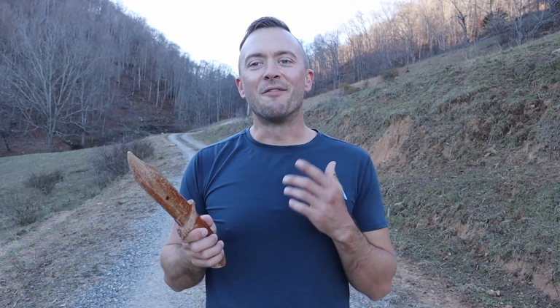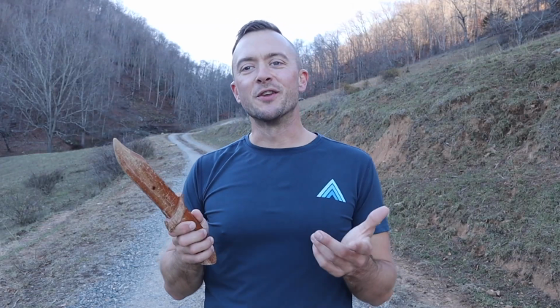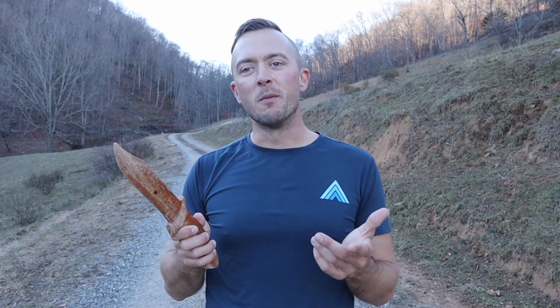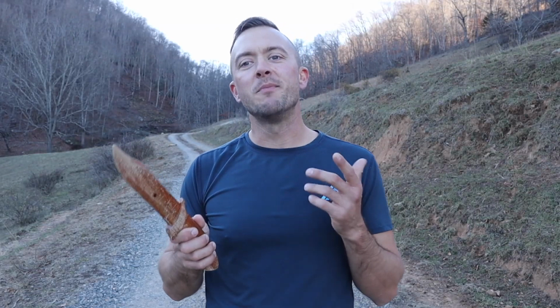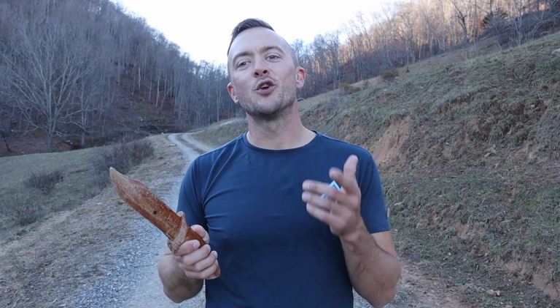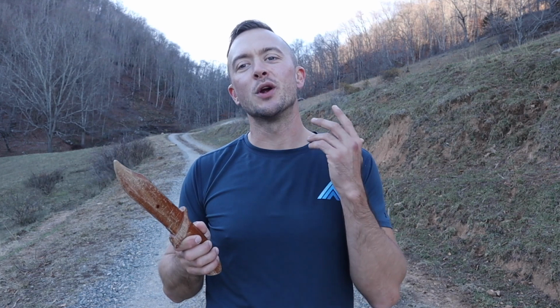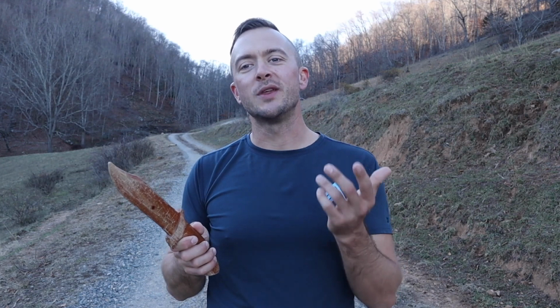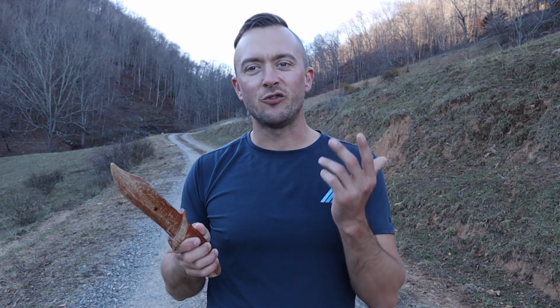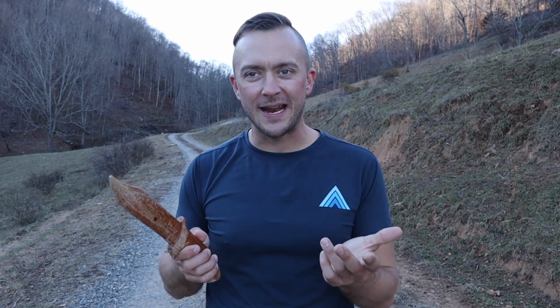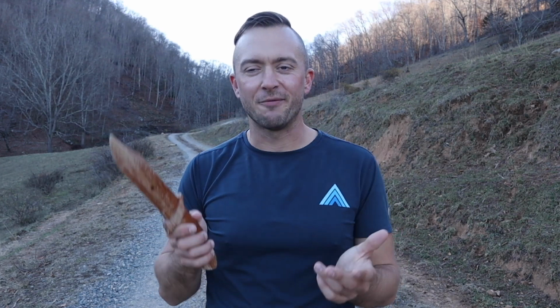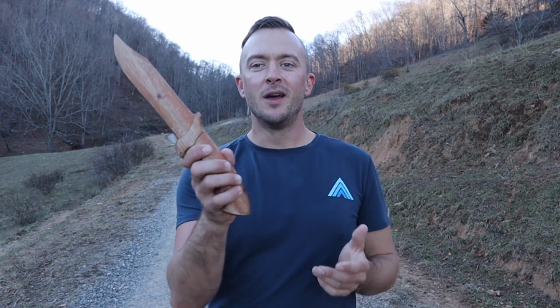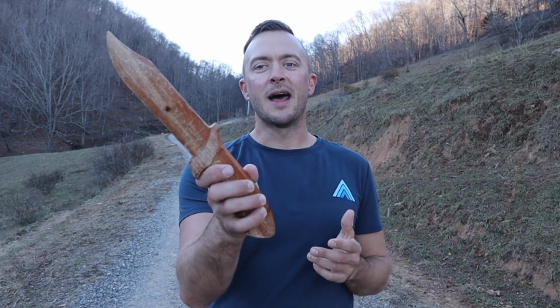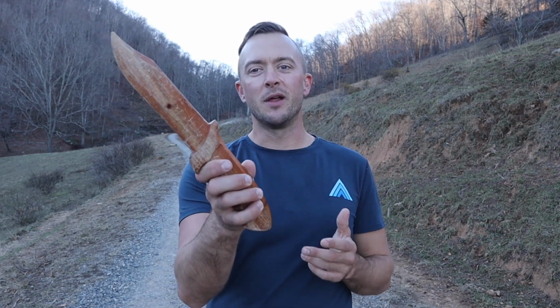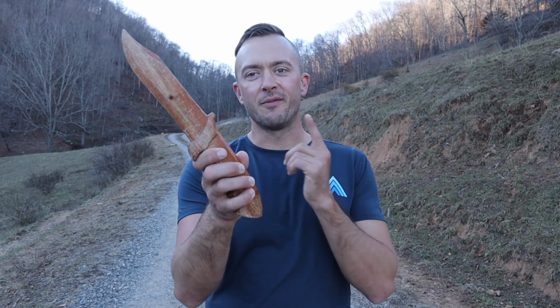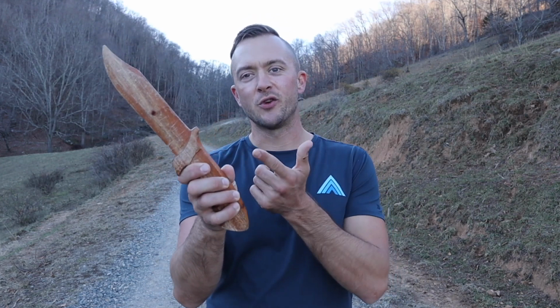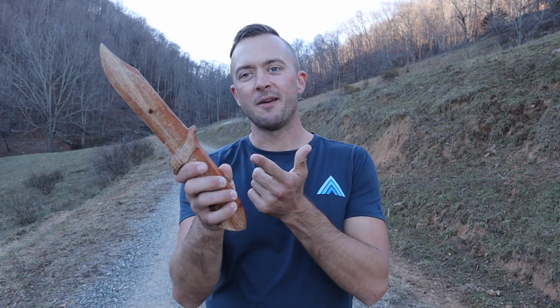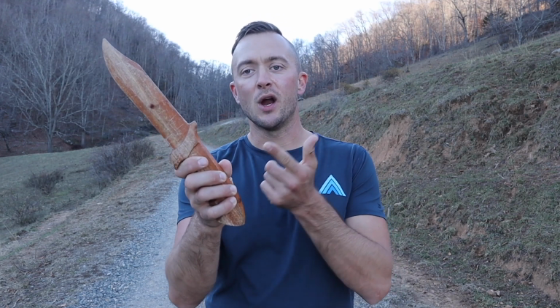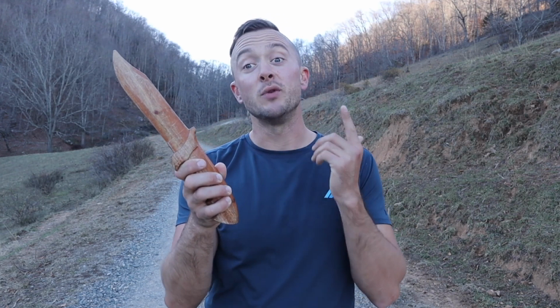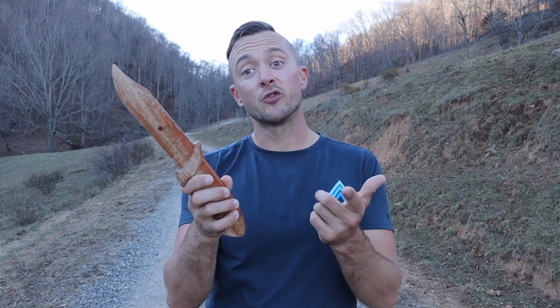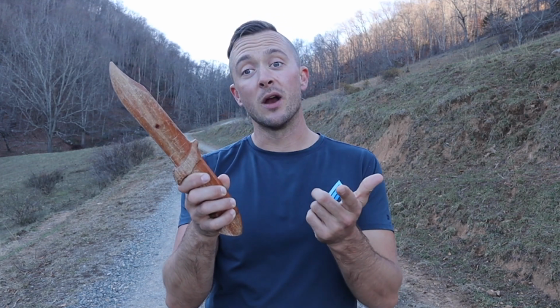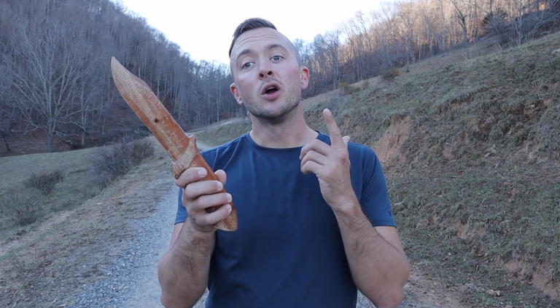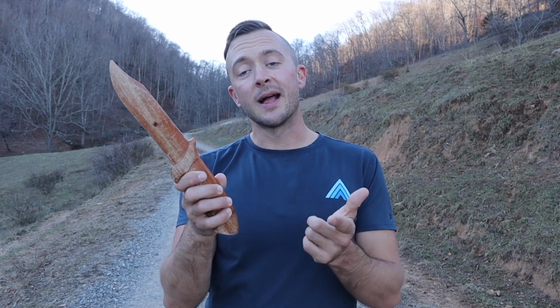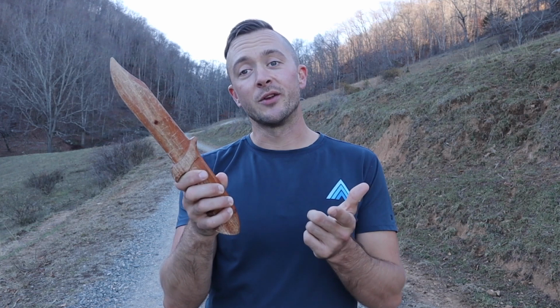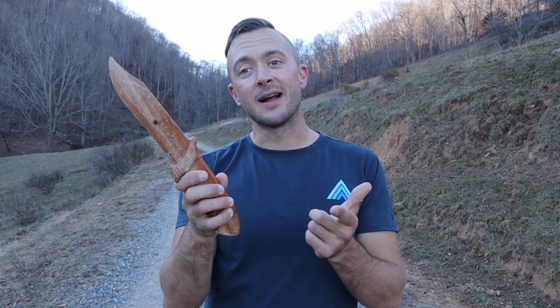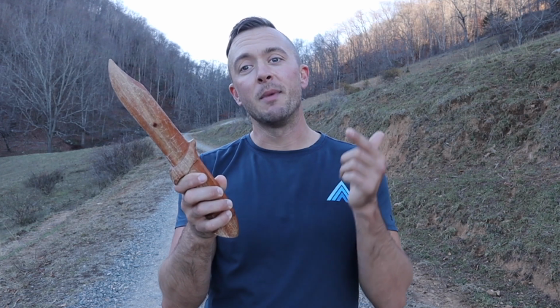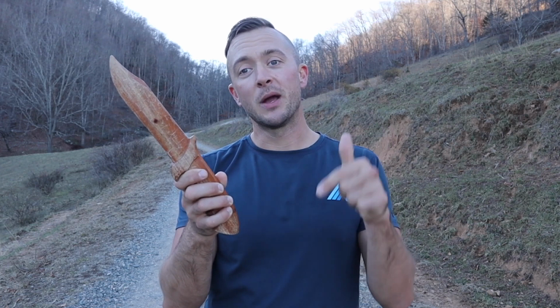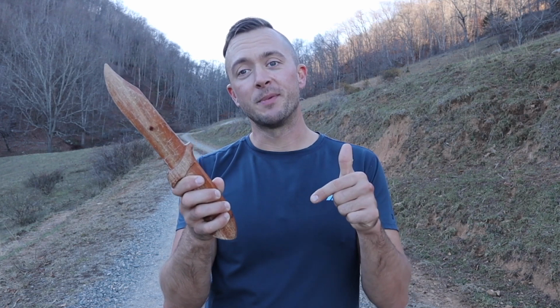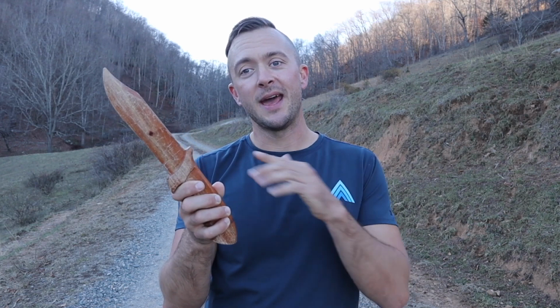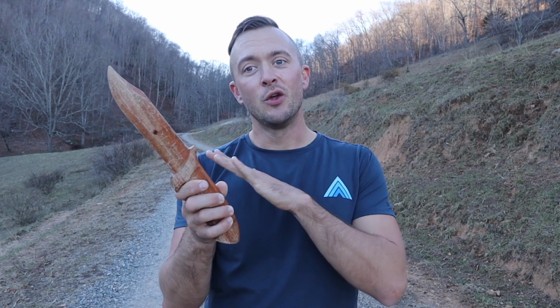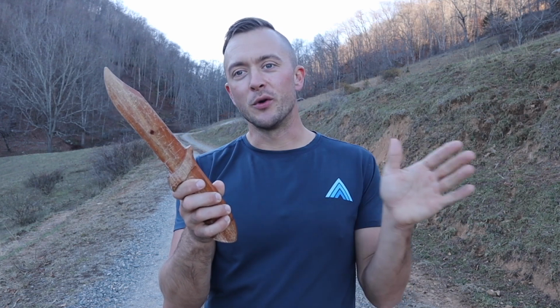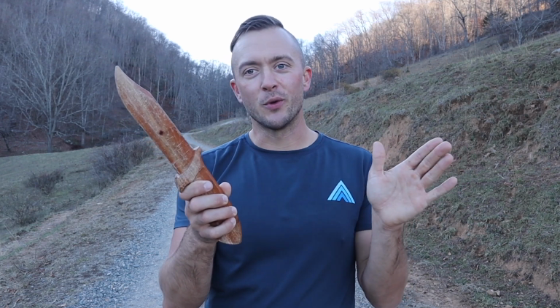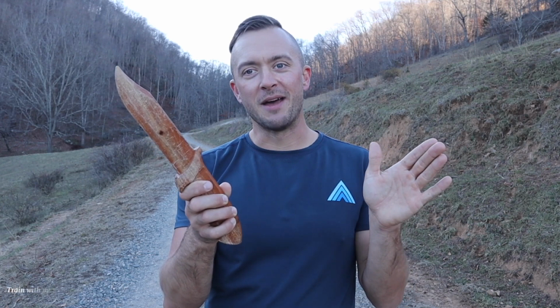First and foremost, make sure you are using a training knife, not a real knife. I've got a training knife here. If you need a trainer, go to KaliCenter.com and pick one up today. Don't use a real knife.